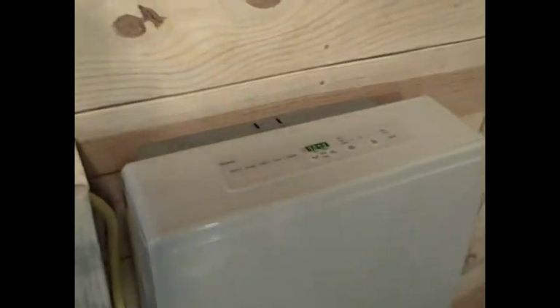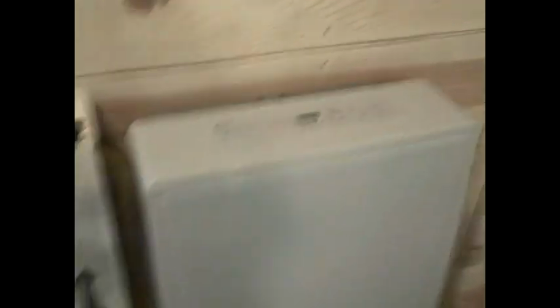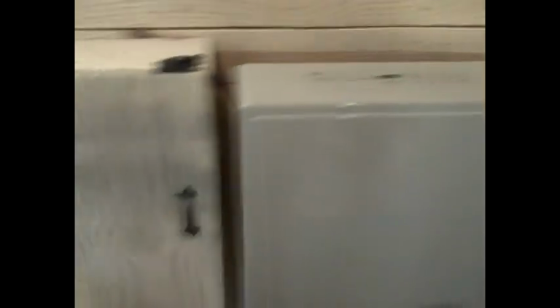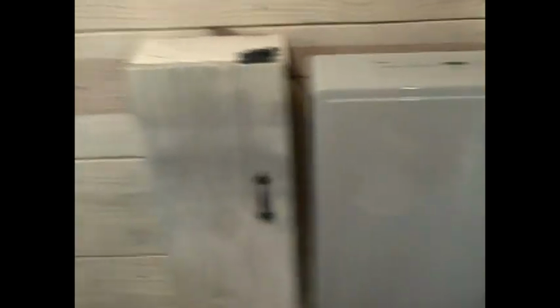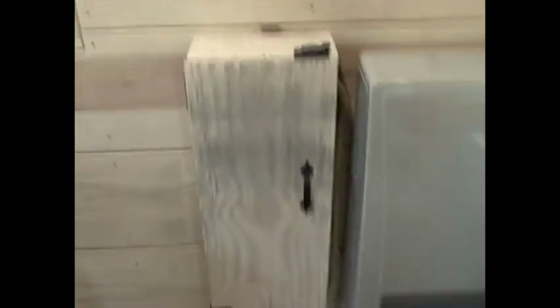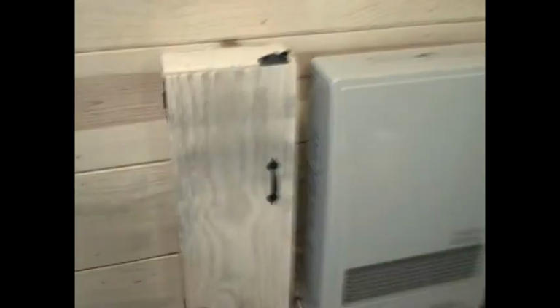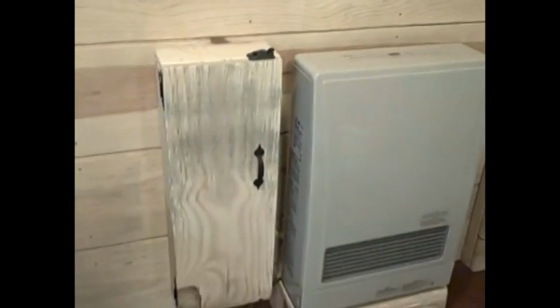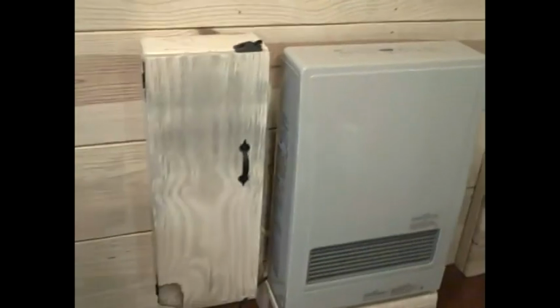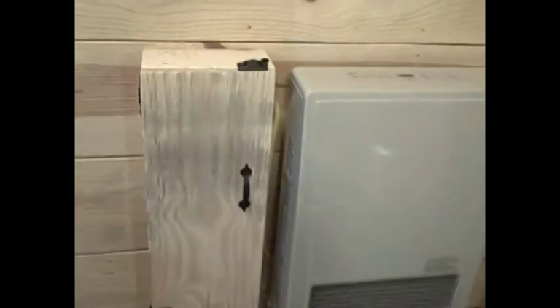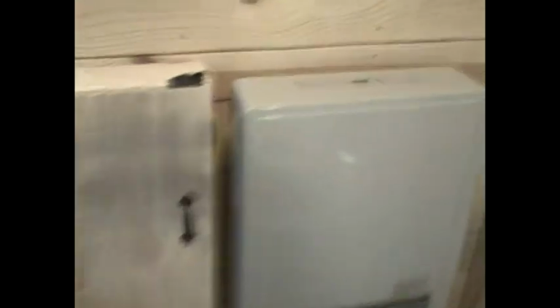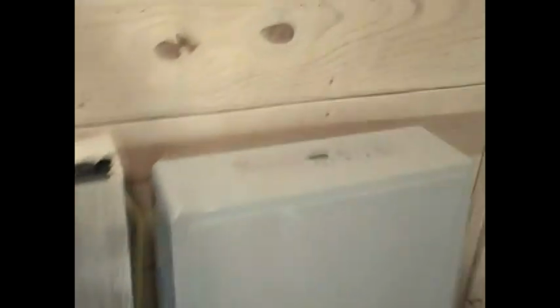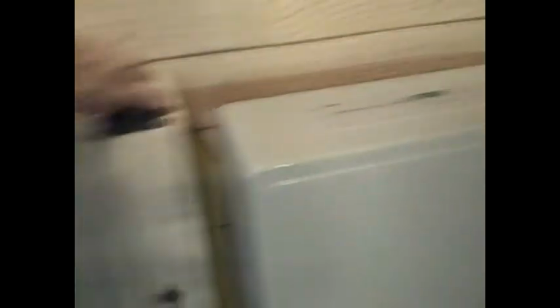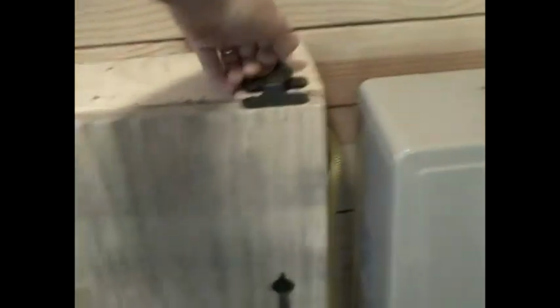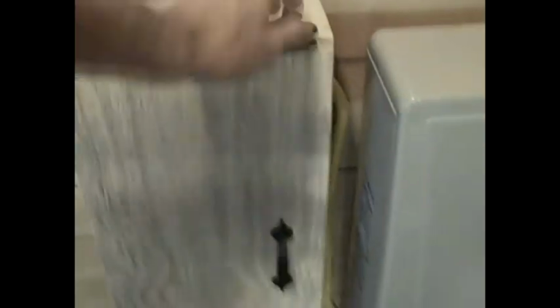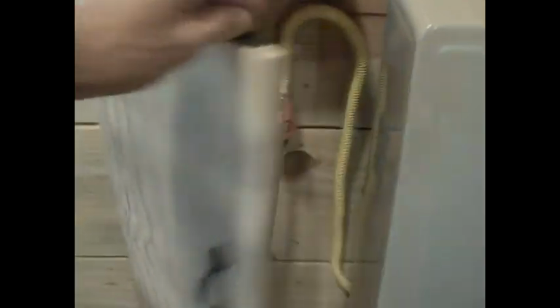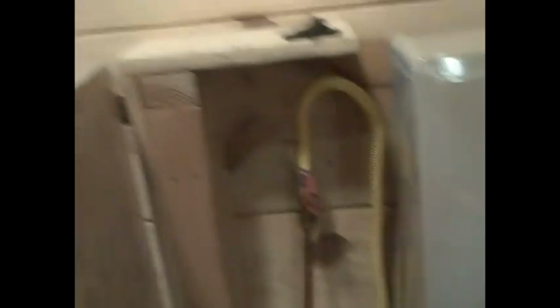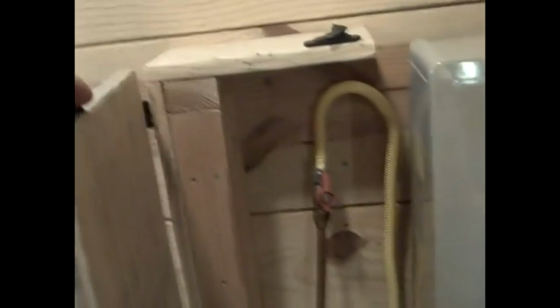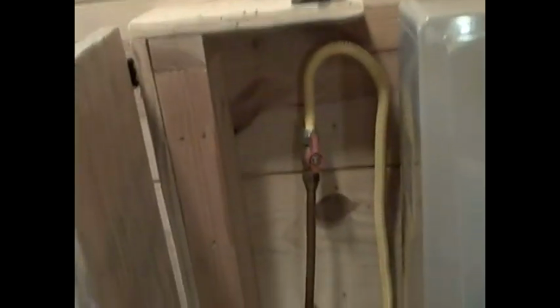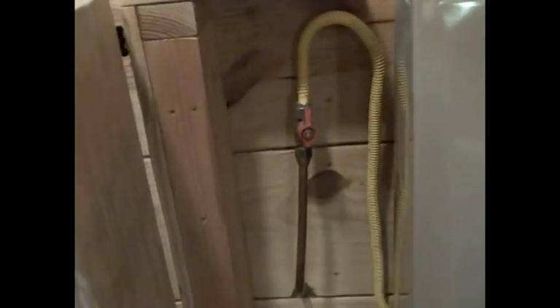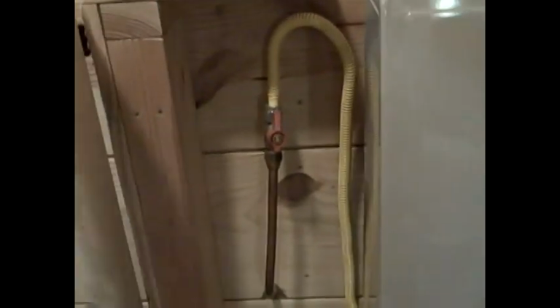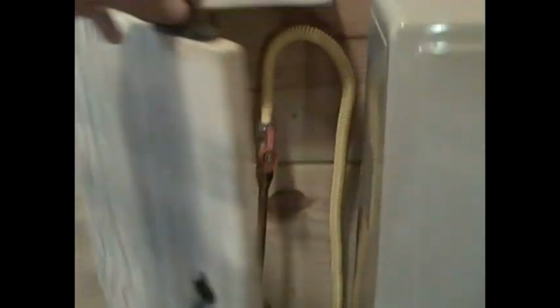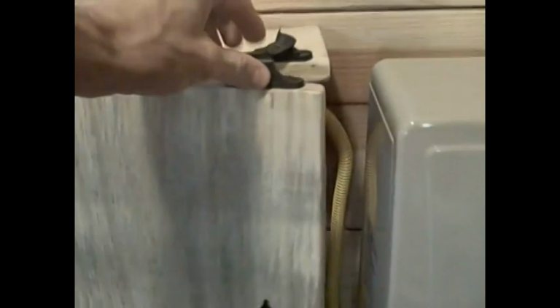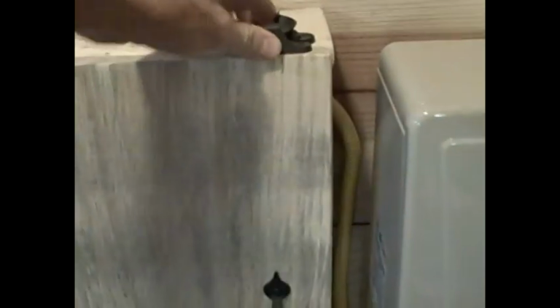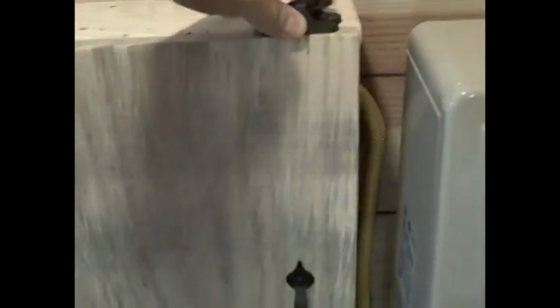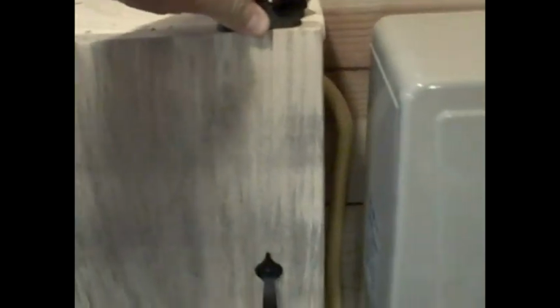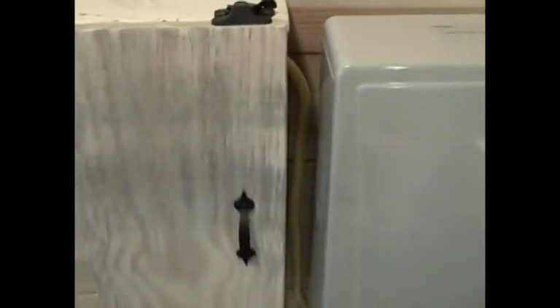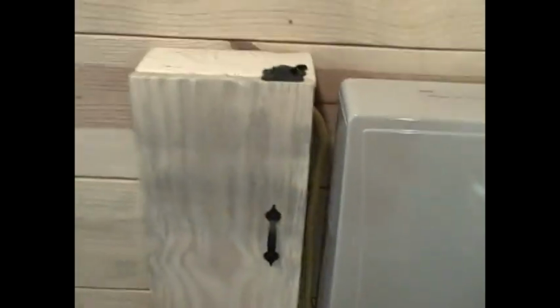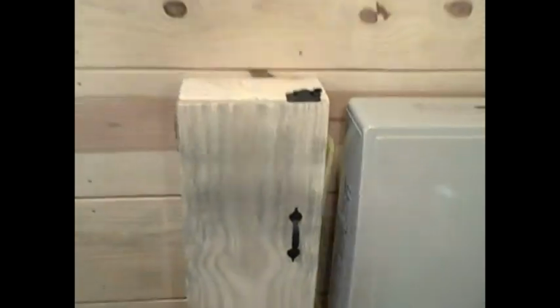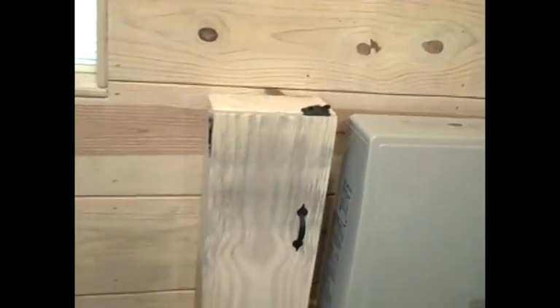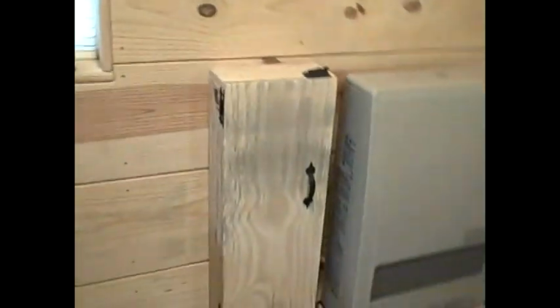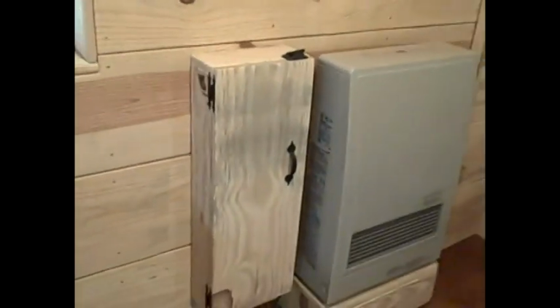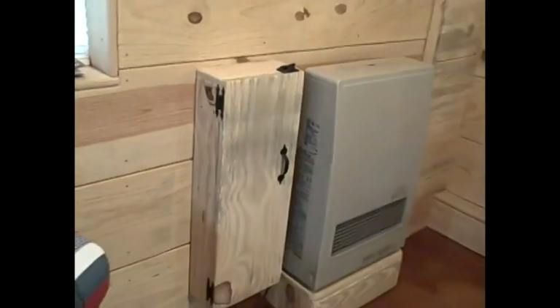This is the EX-08C model. On low, it uses about 3,000 BTUs; on high, about 8,000. We have two of them and they work great.